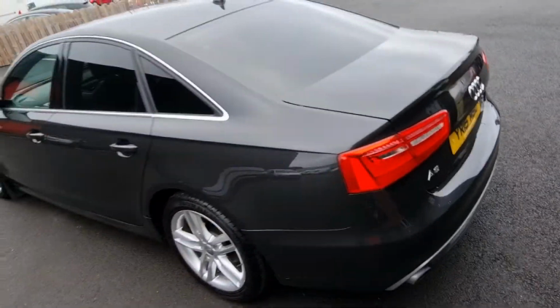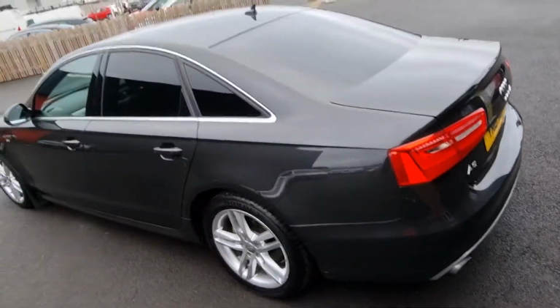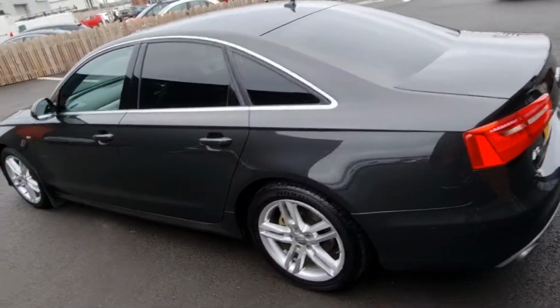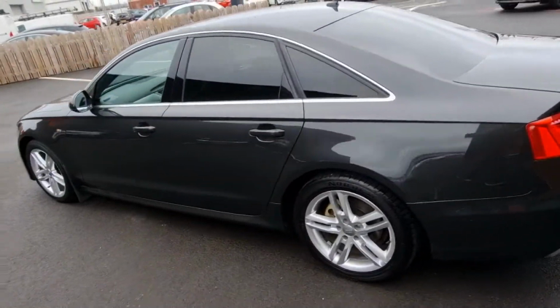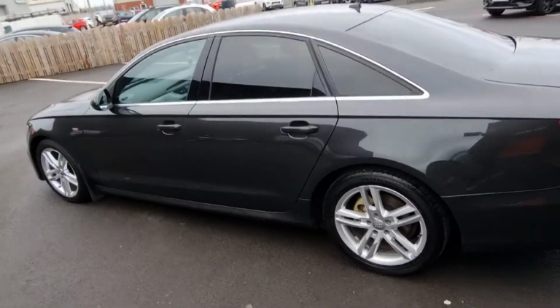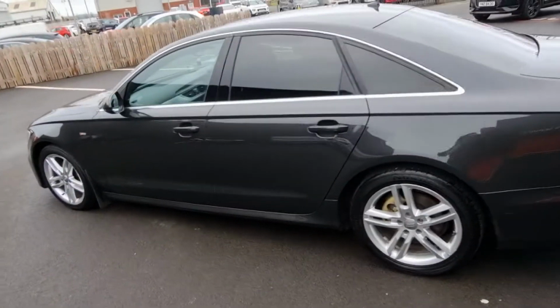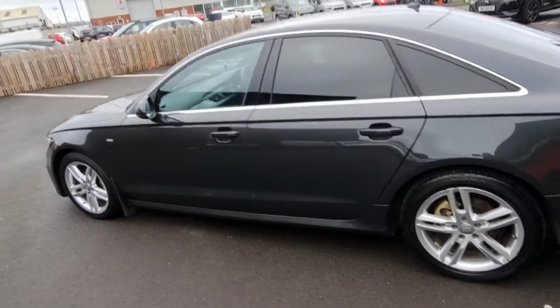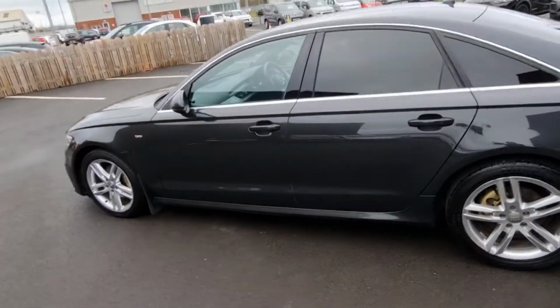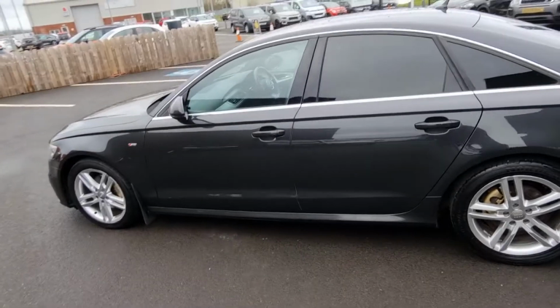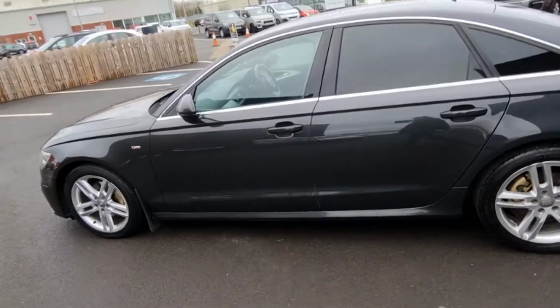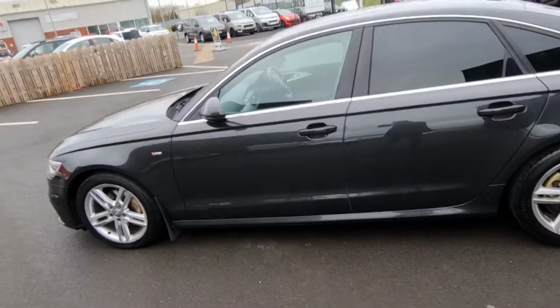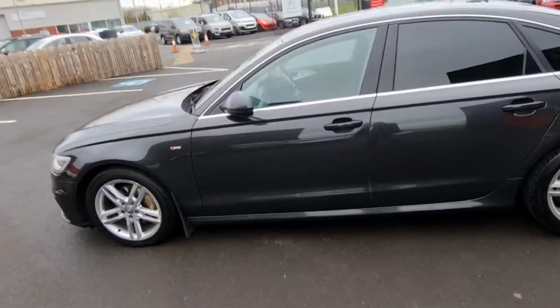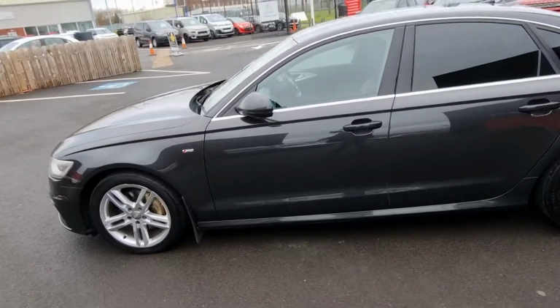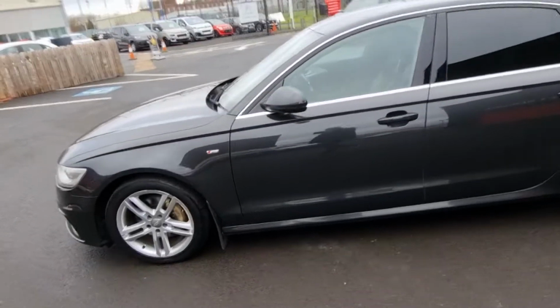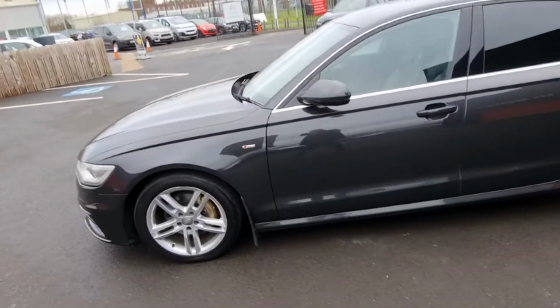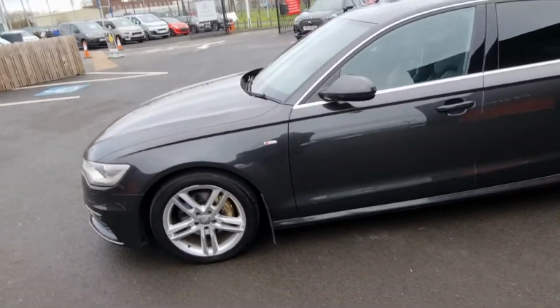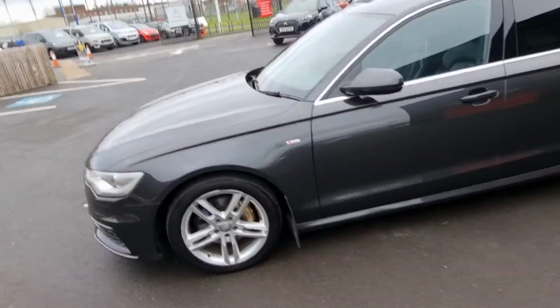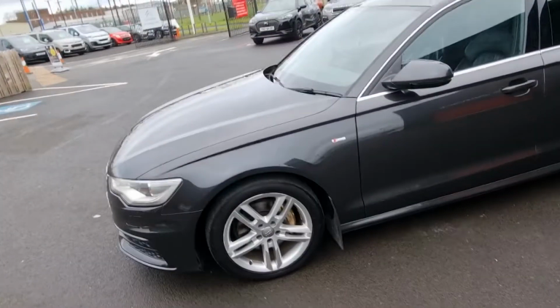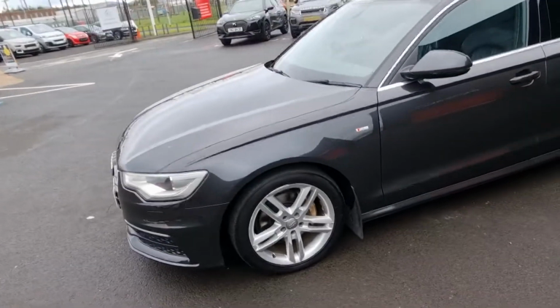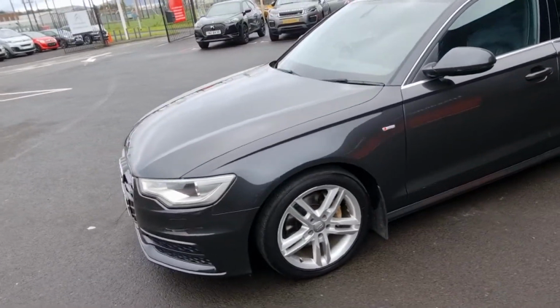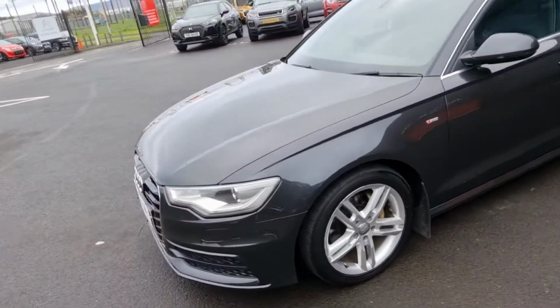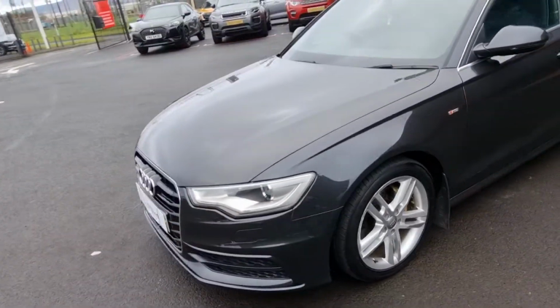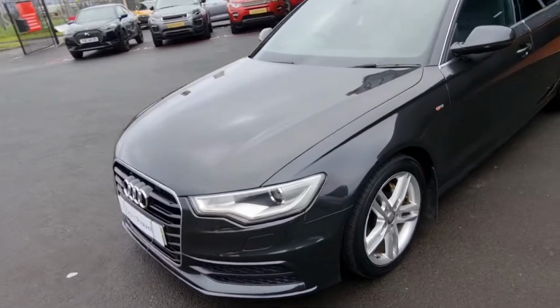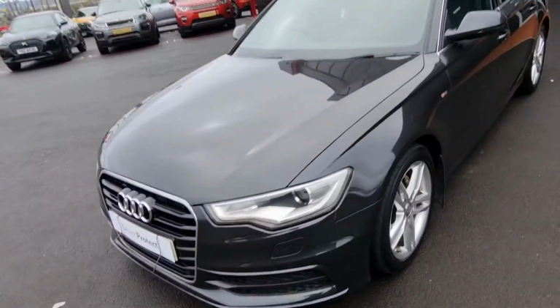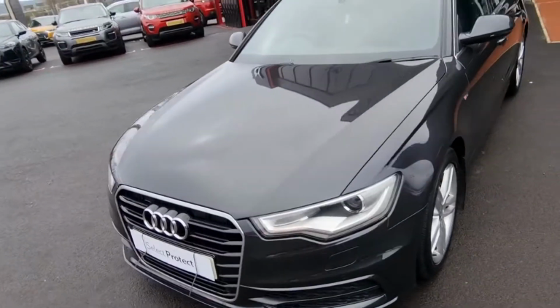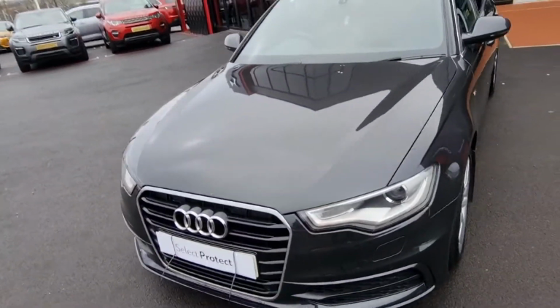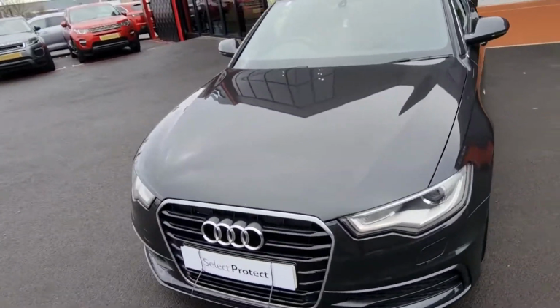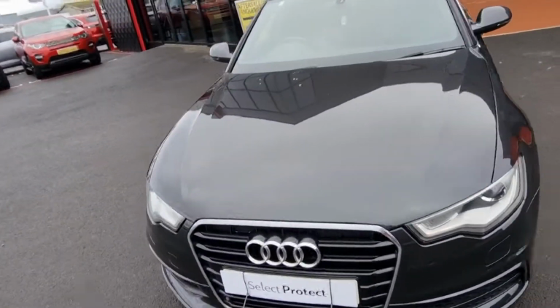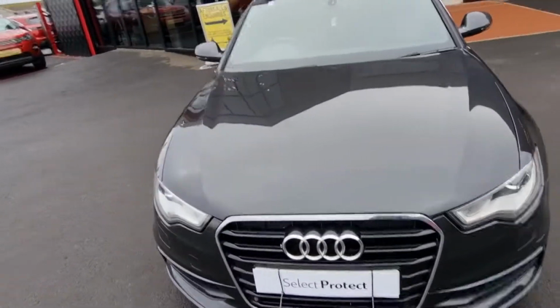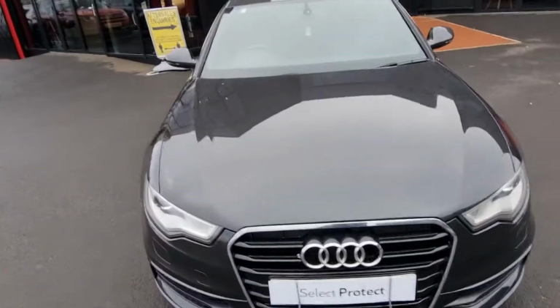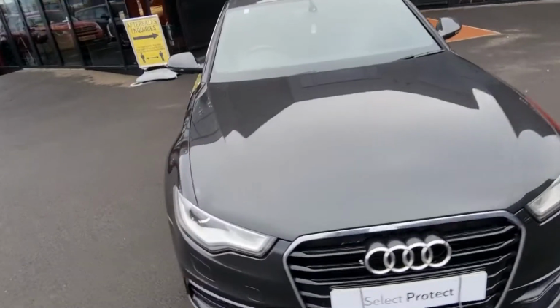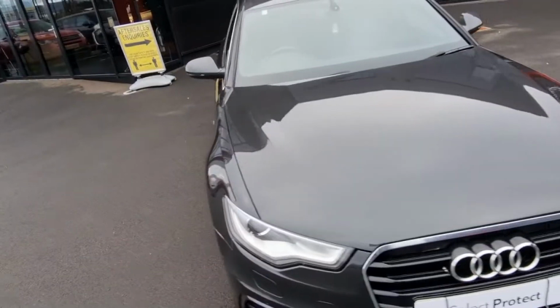Very lovely colour on the Audi. Full leather seats inside, with heated front seats.